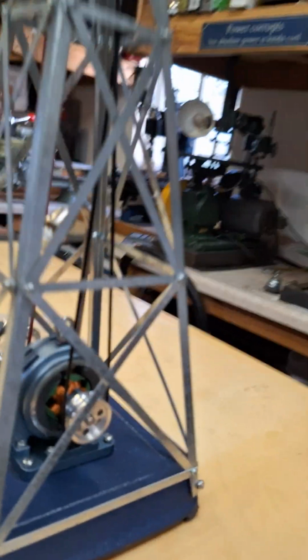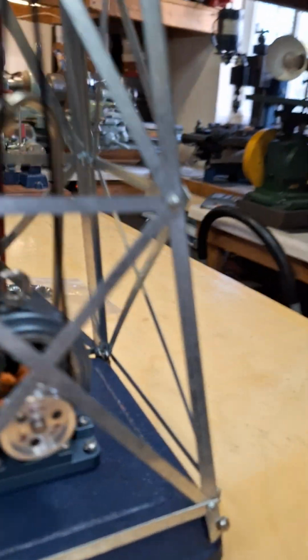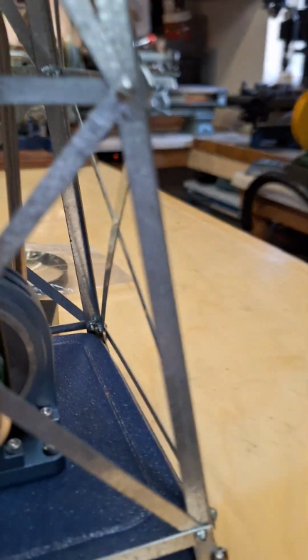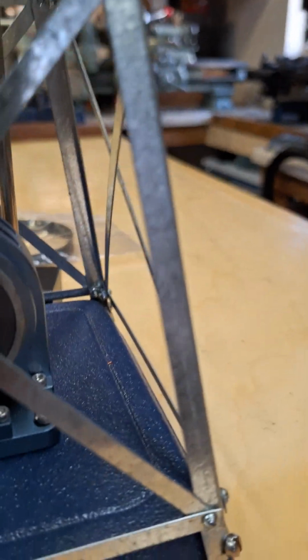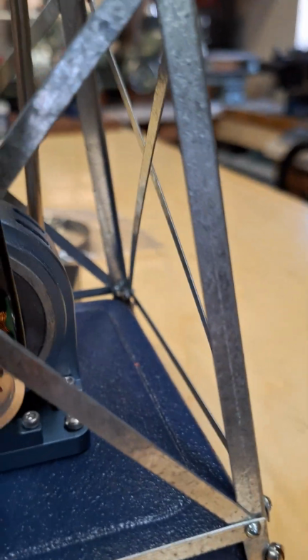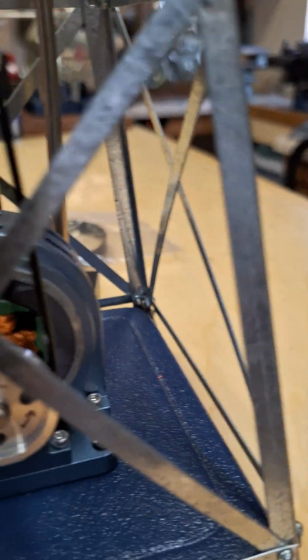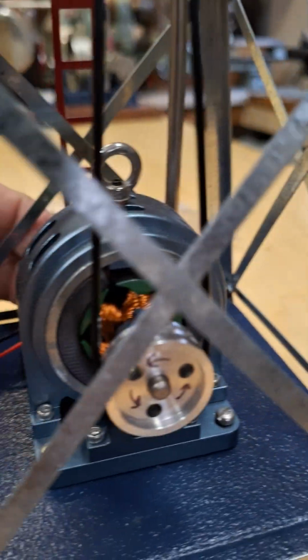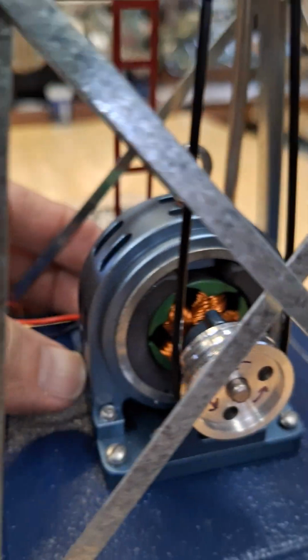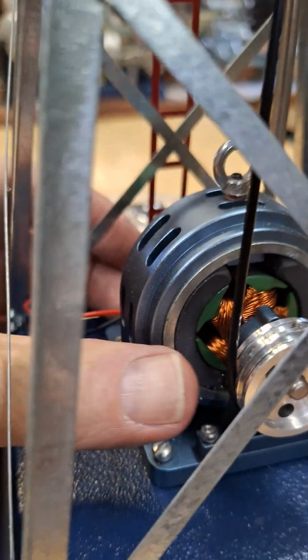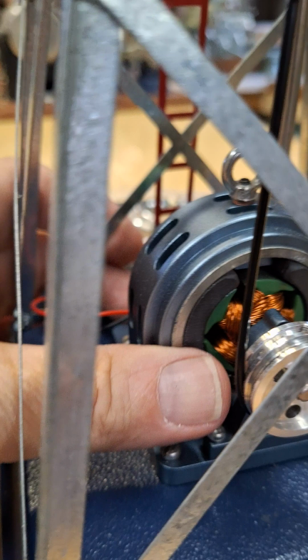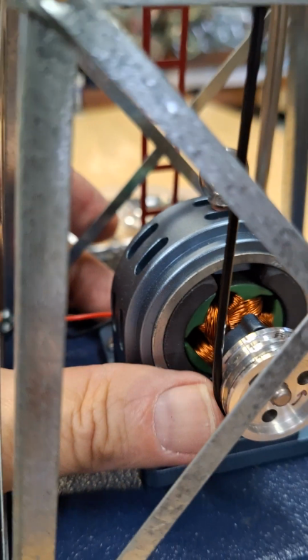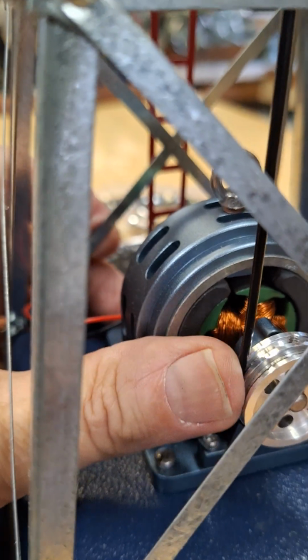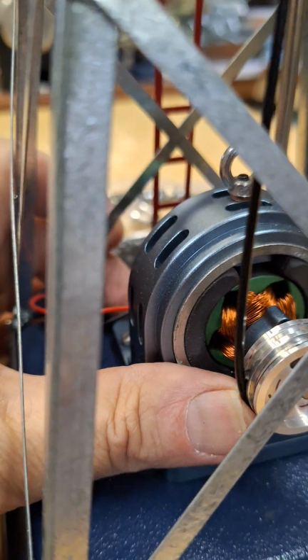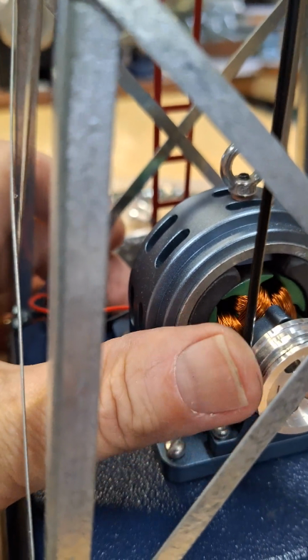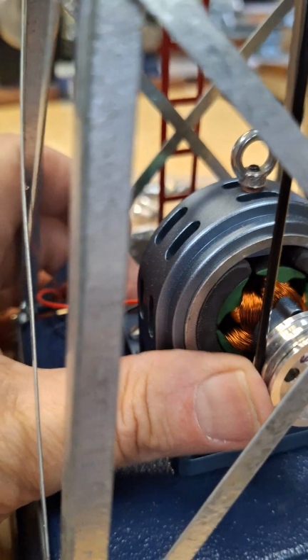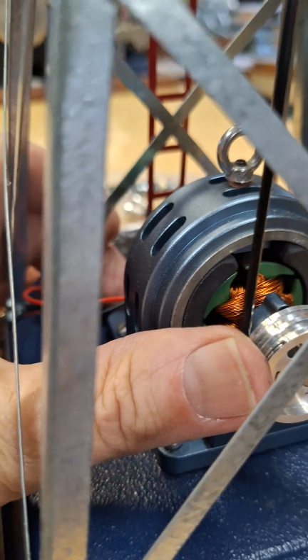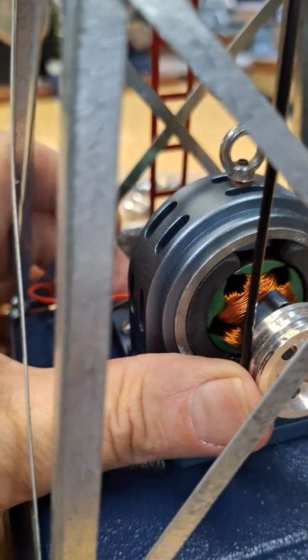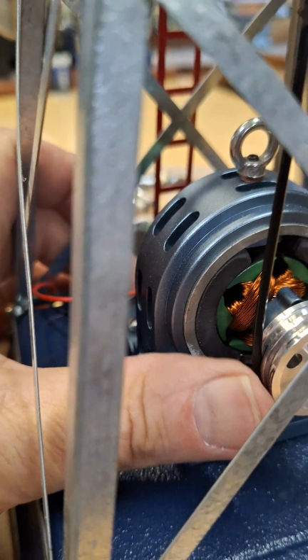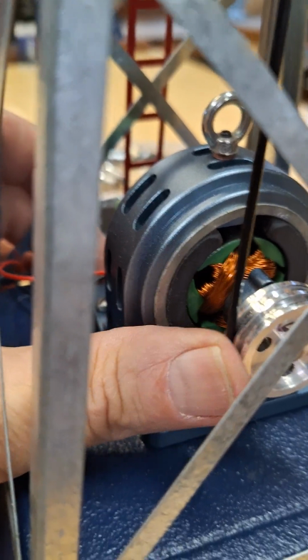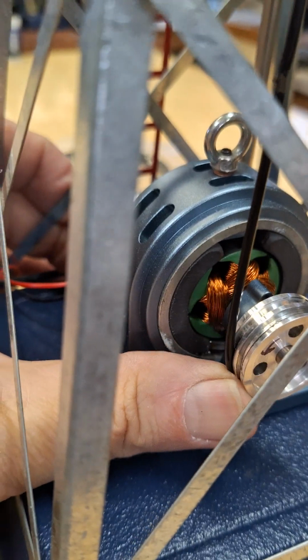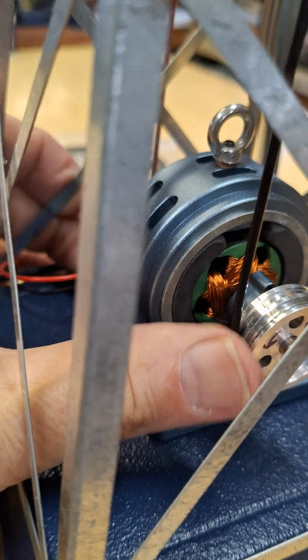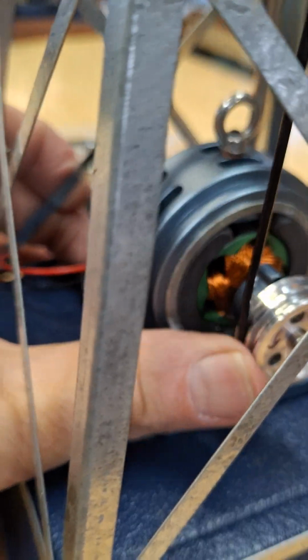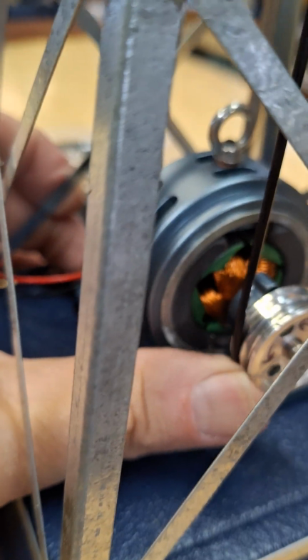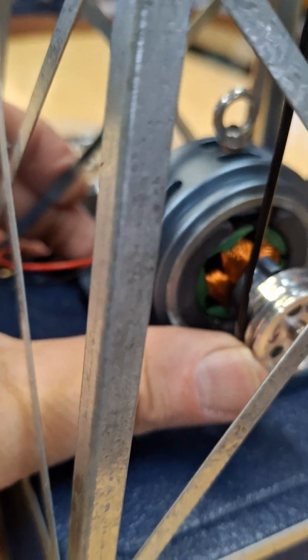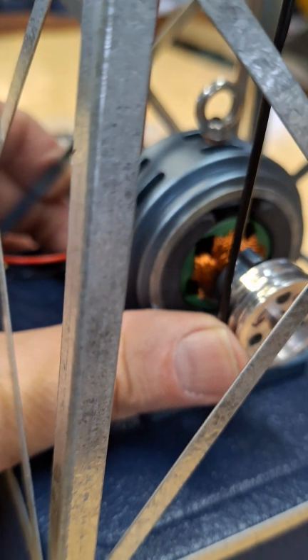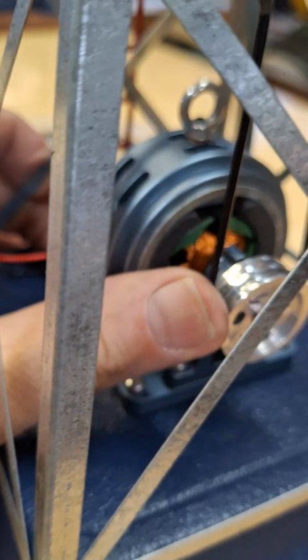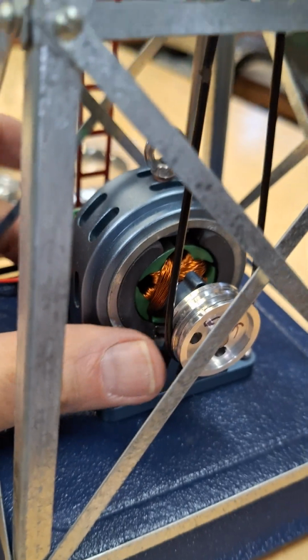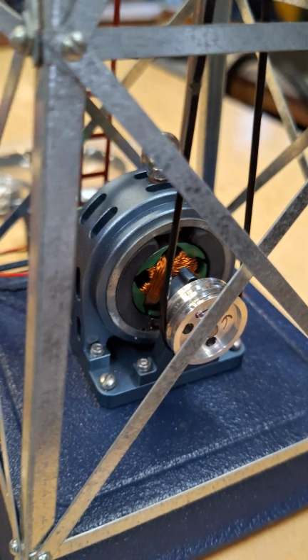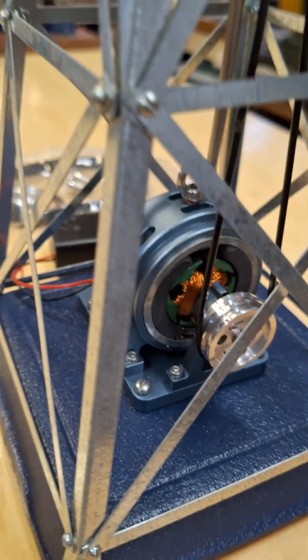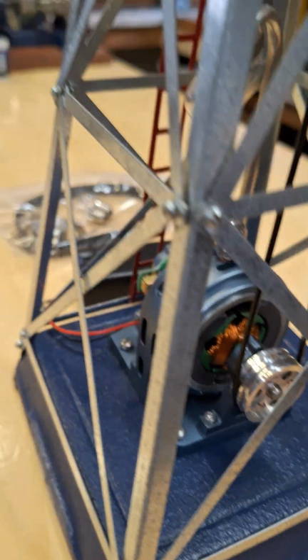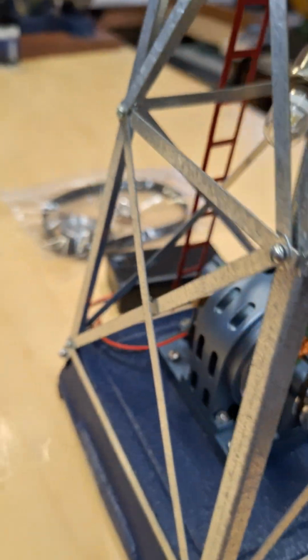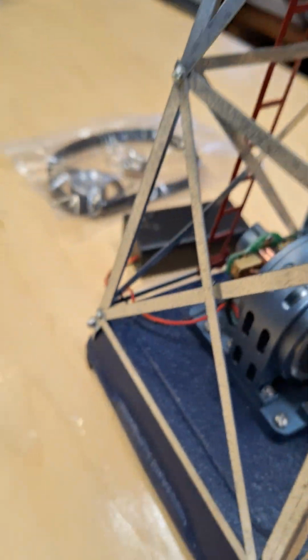This has five armatures on it — I like that. Five windings. It's really pretty well made, and it's got brushes in it.